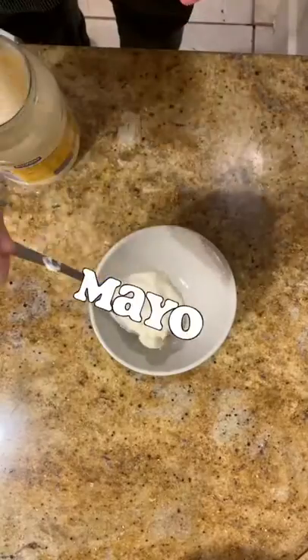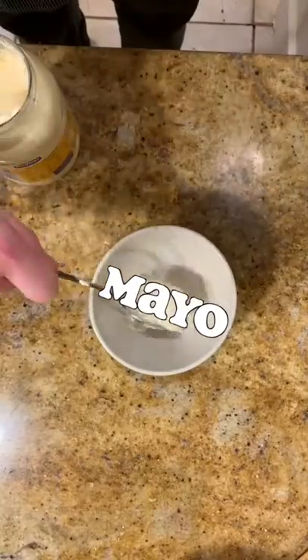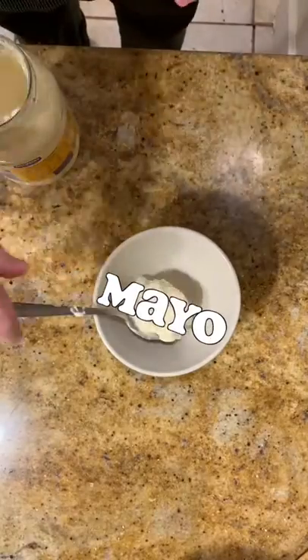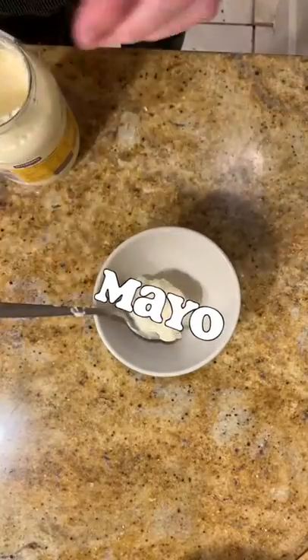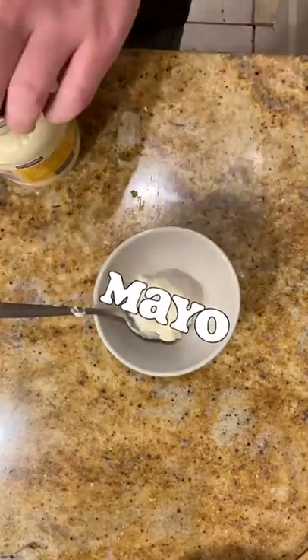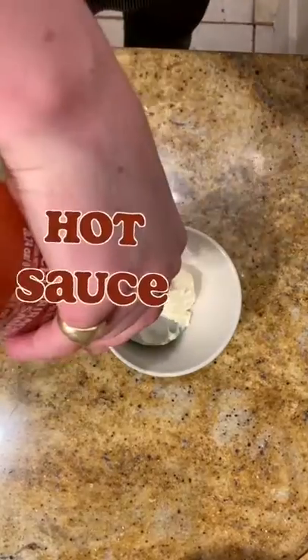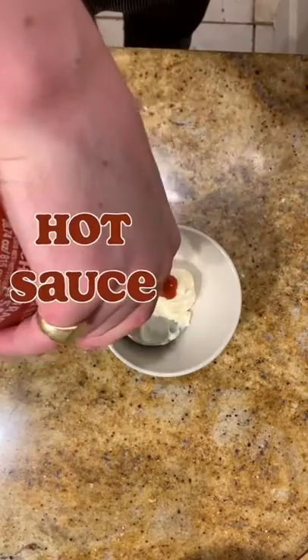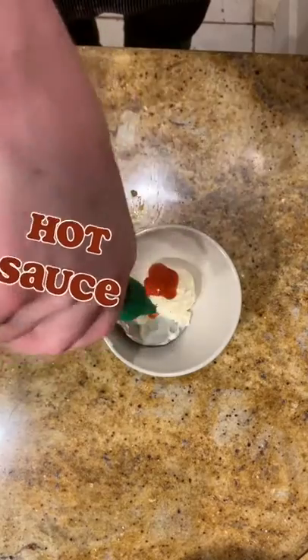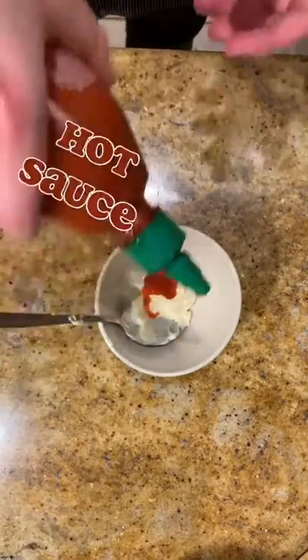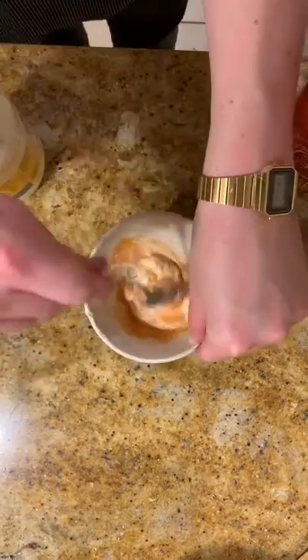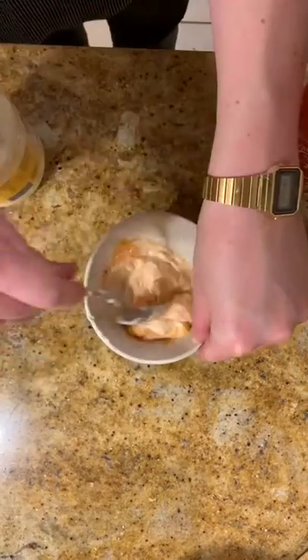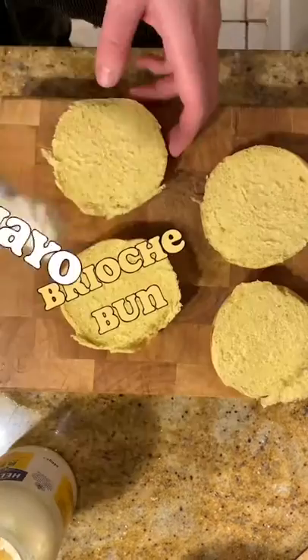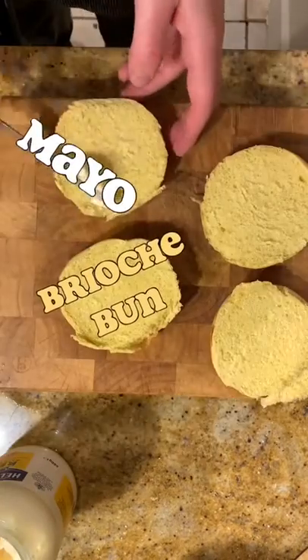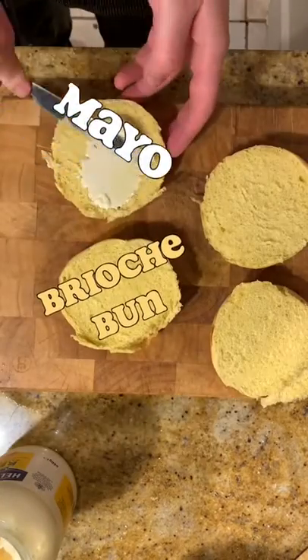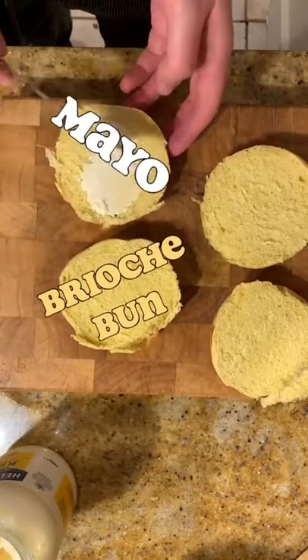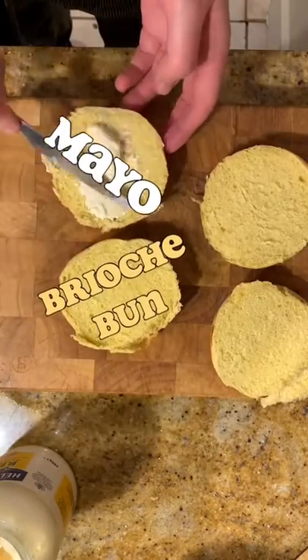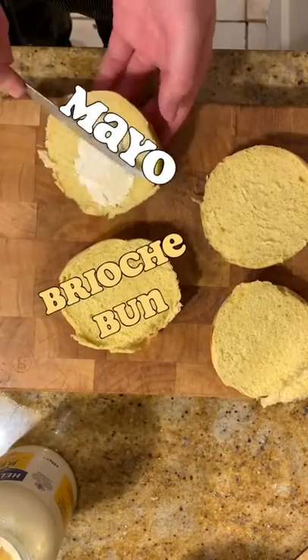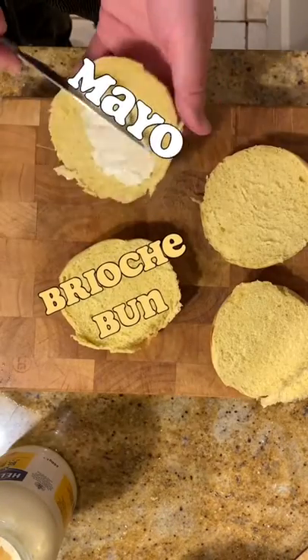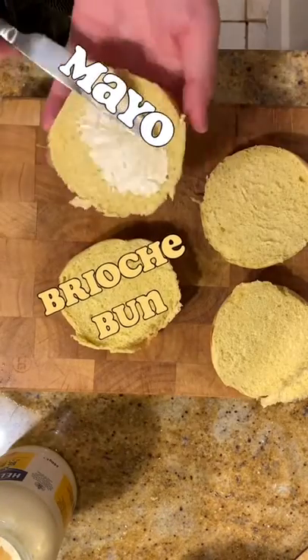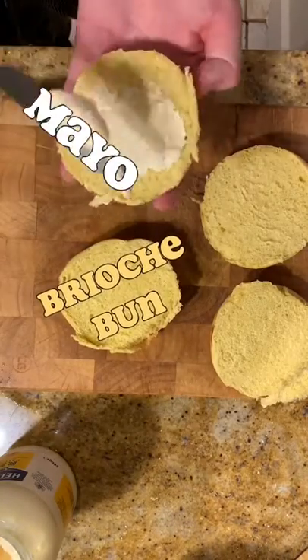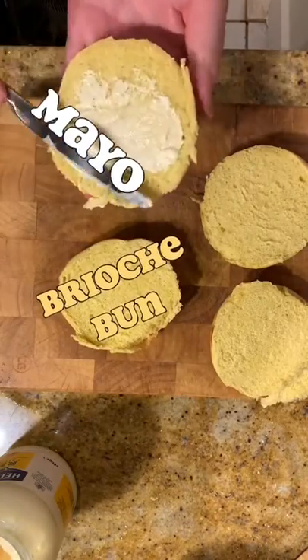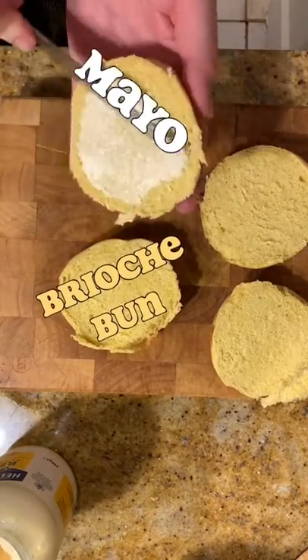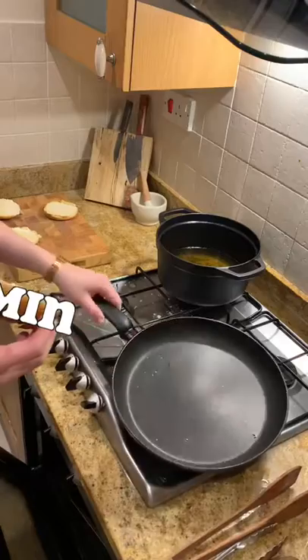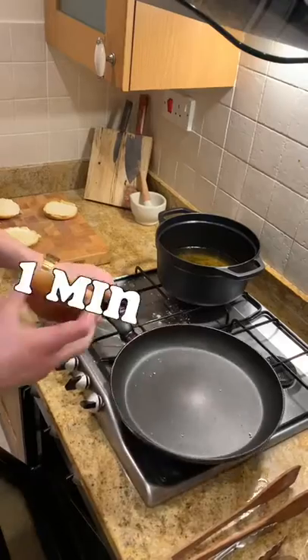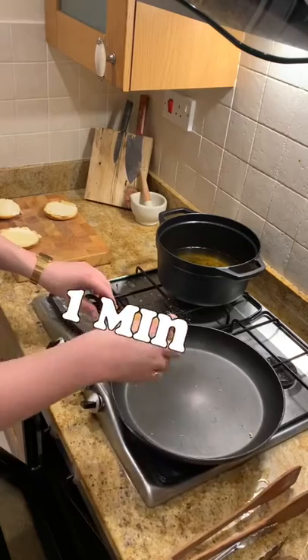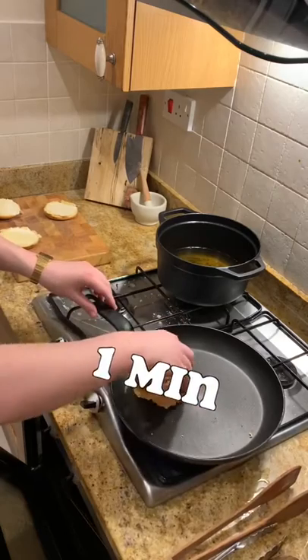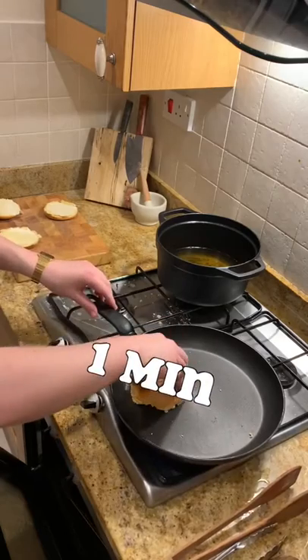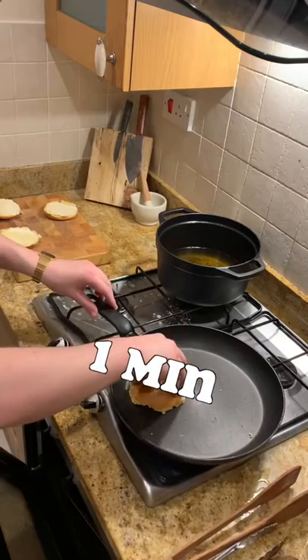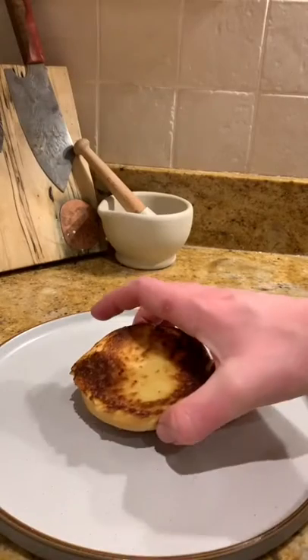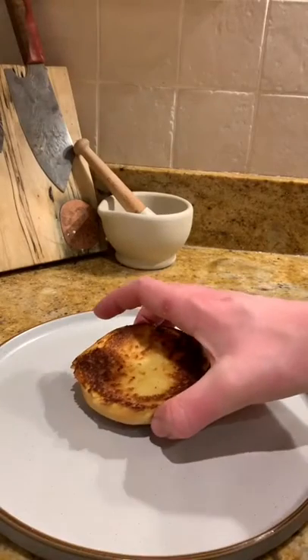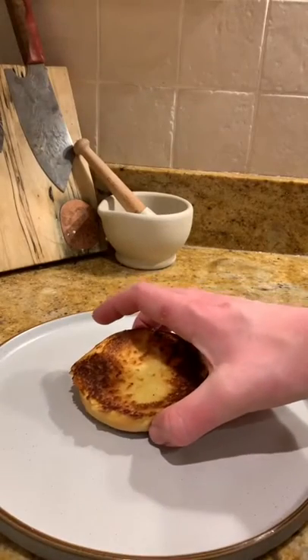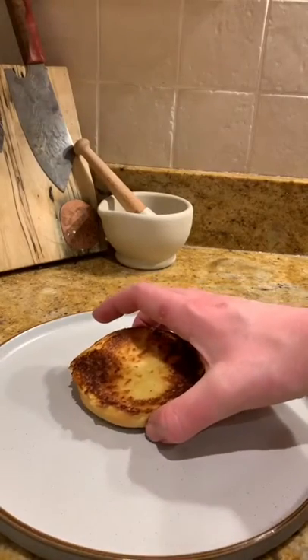Spicy mayo is just mayo mixed with nice hot sauce. Spread your brioche buns with mayo for a more flavorsome crispy crunch. Toast in a hot pan until perfecto. Oh yes, look at that there.